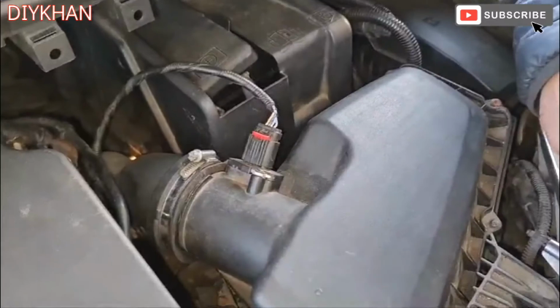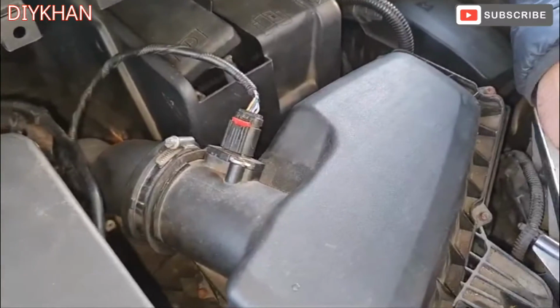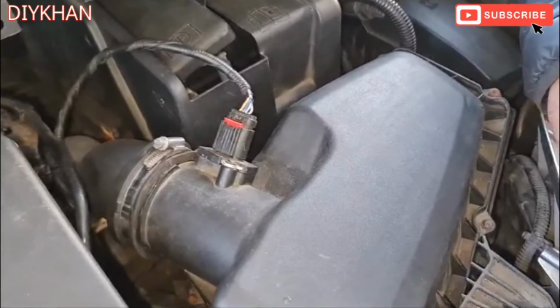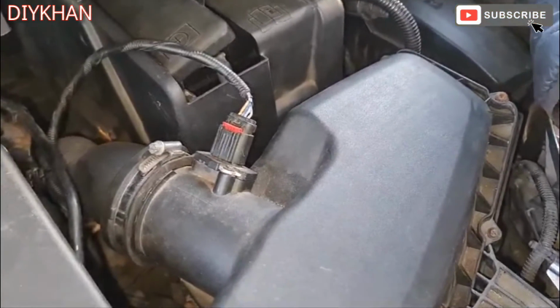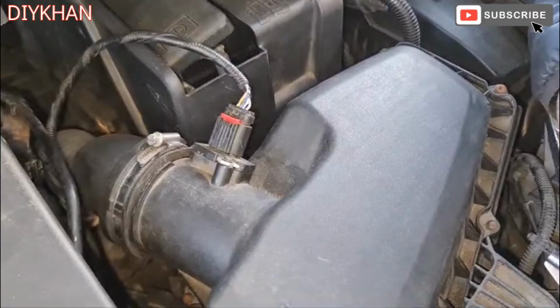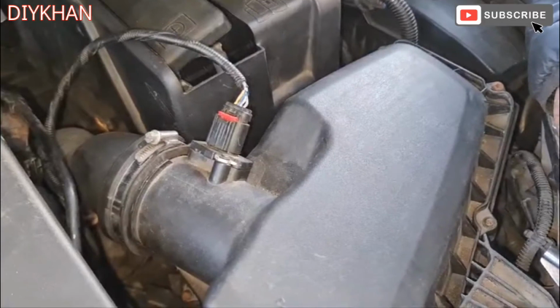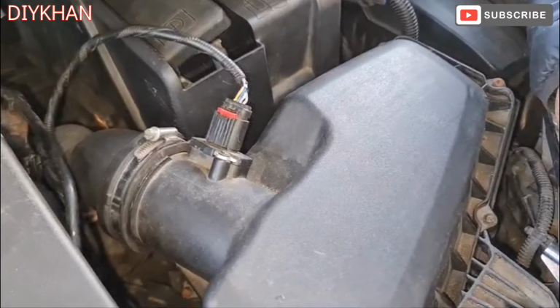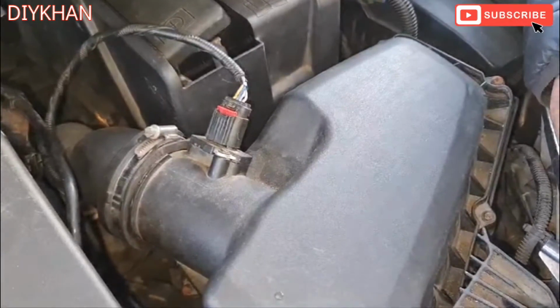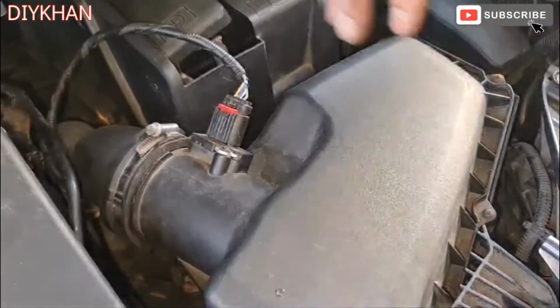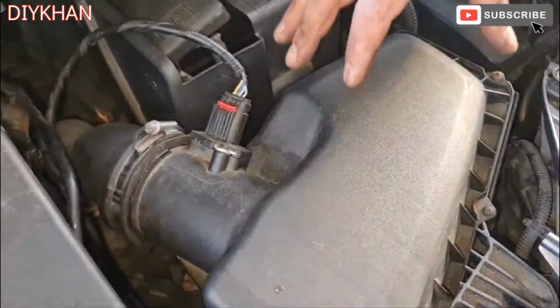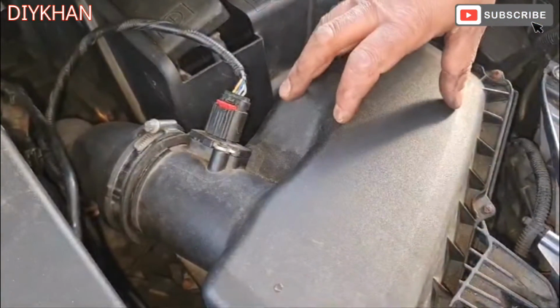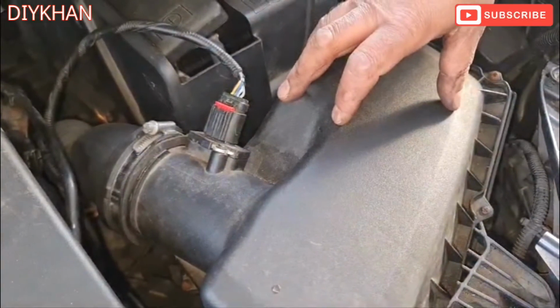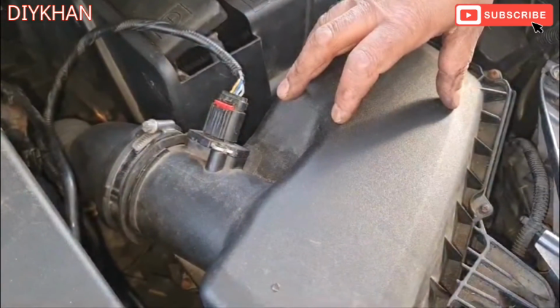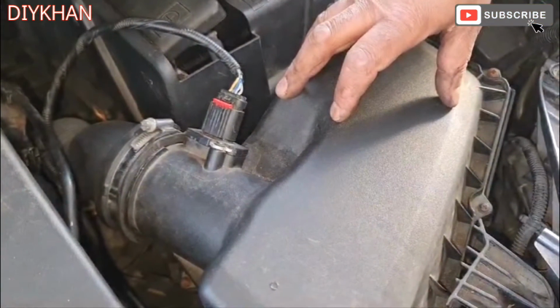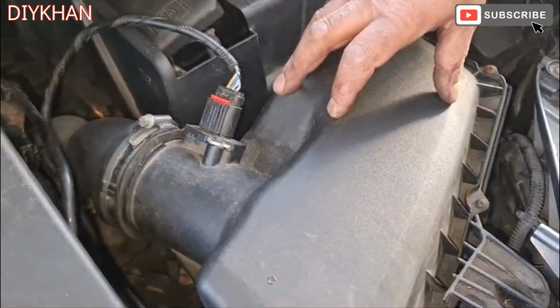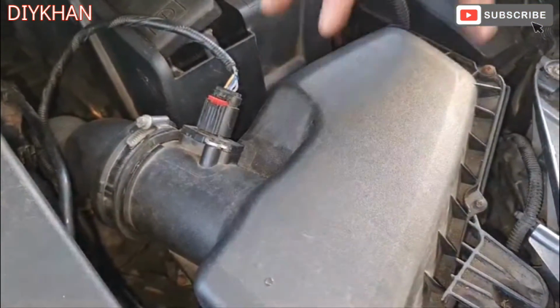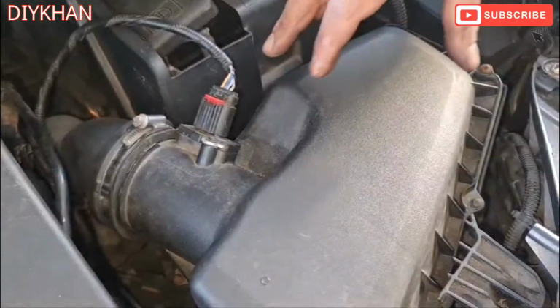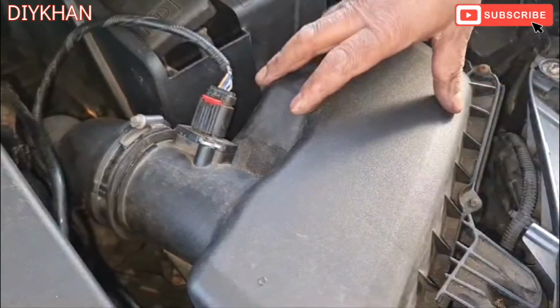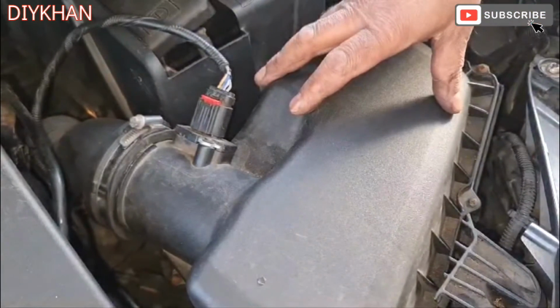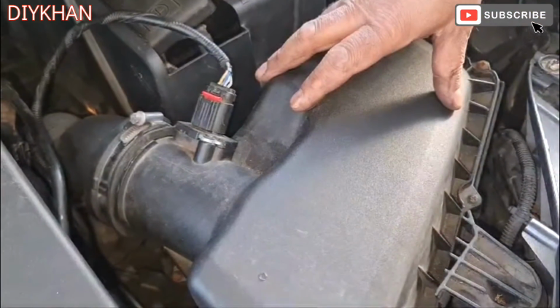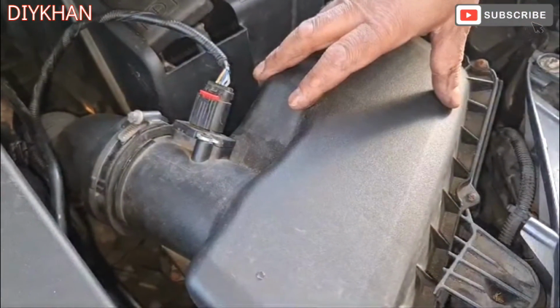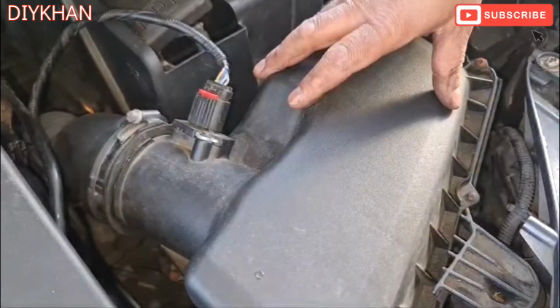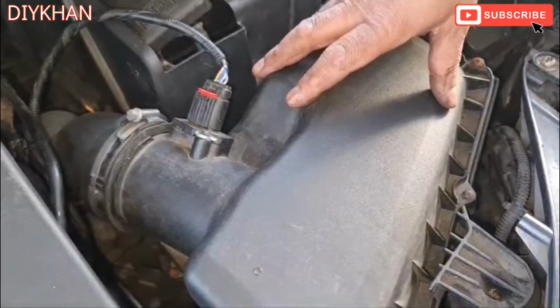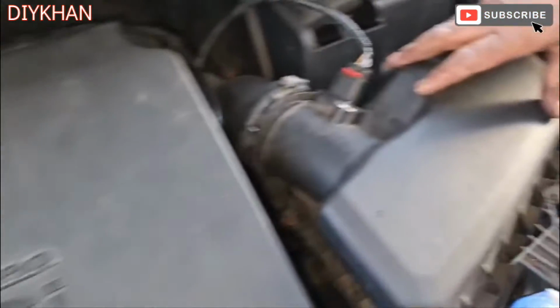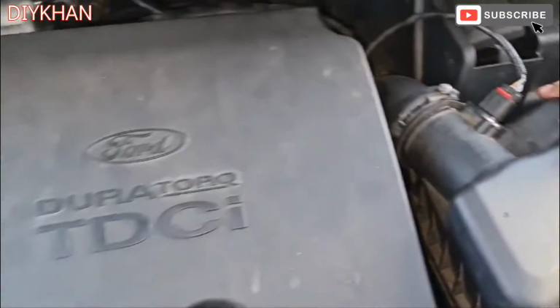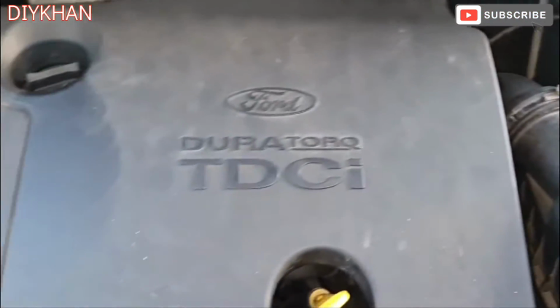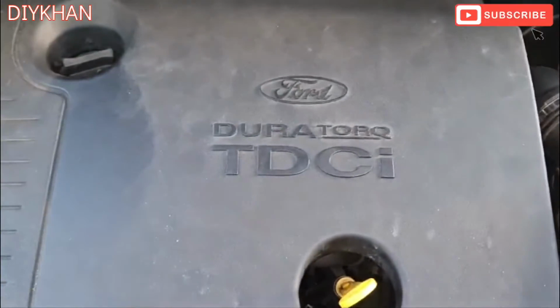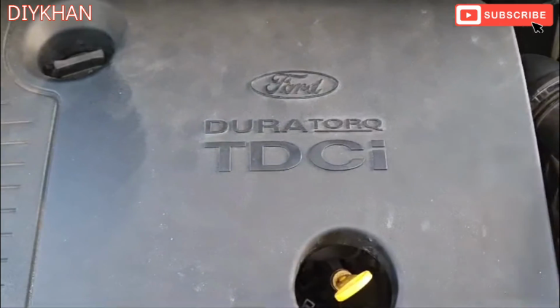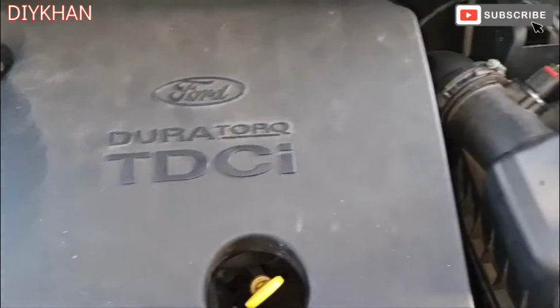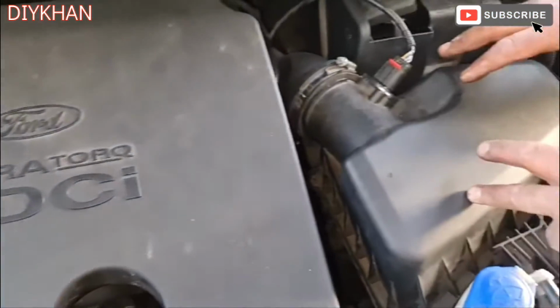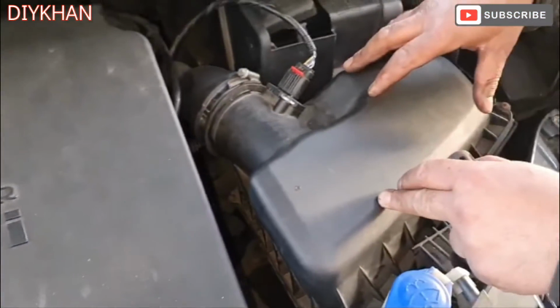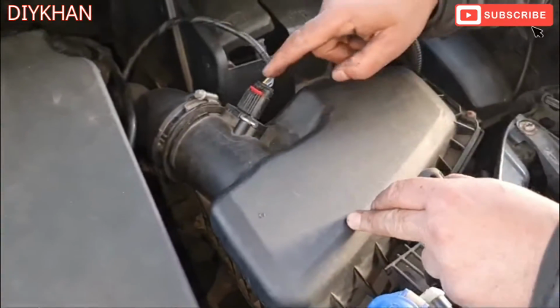Hello friends, in today's video we're going to be cleaning the mass airflow sensor on this Ford S-Max. This particular model is 2009, and the location for the mass airflow sensor is just above the air filter box.